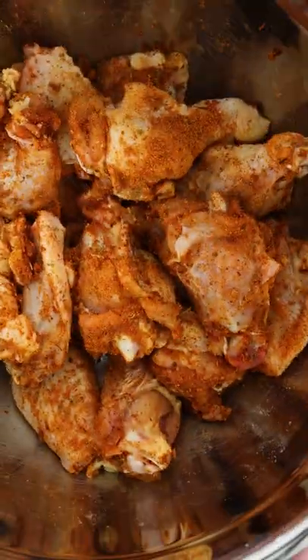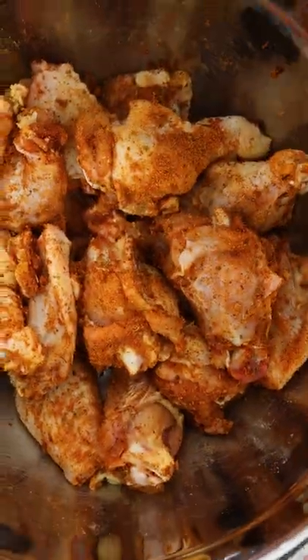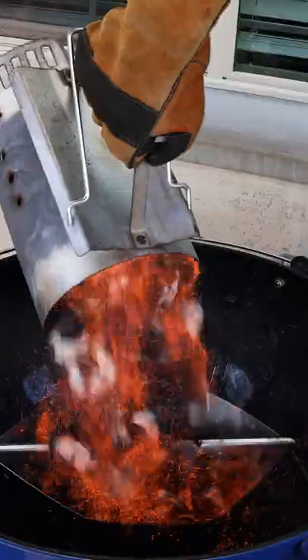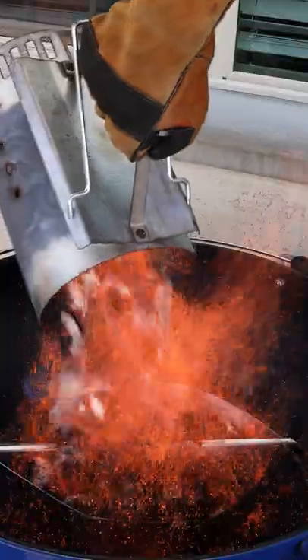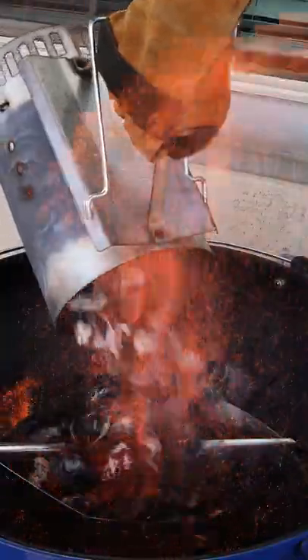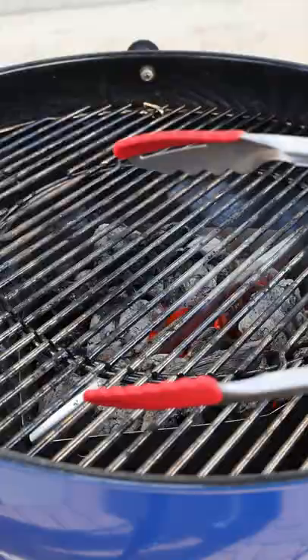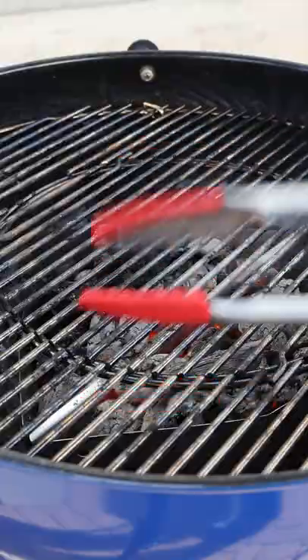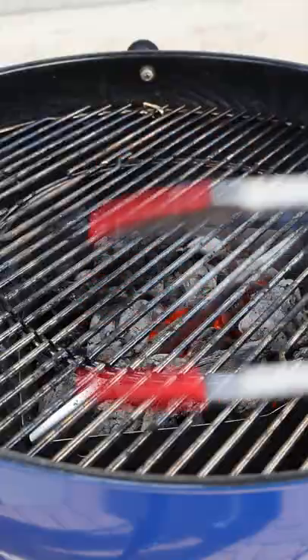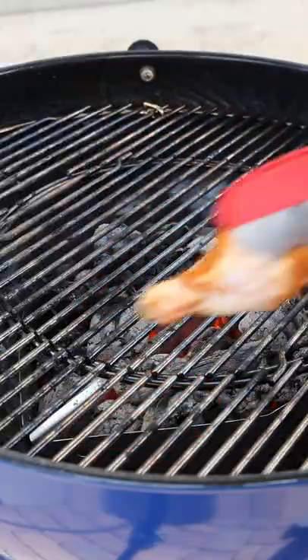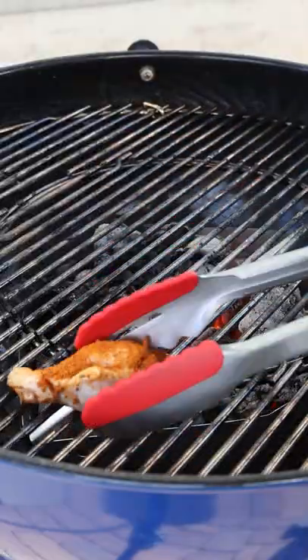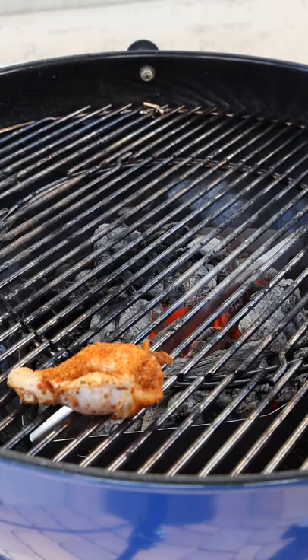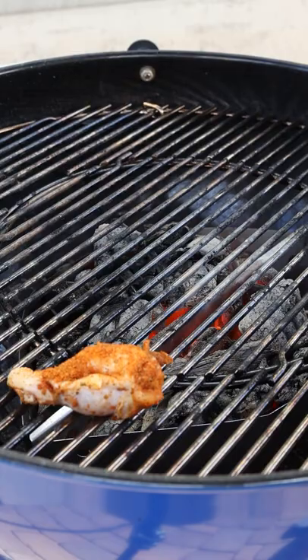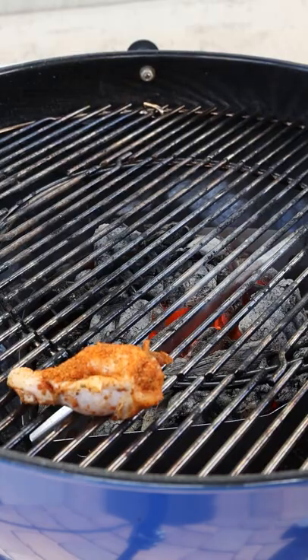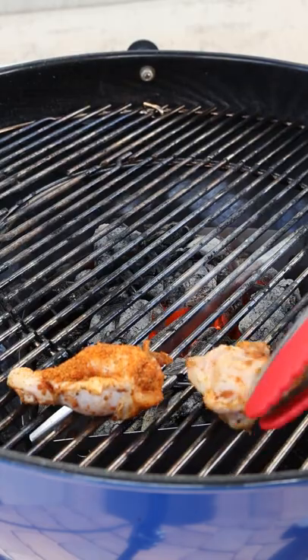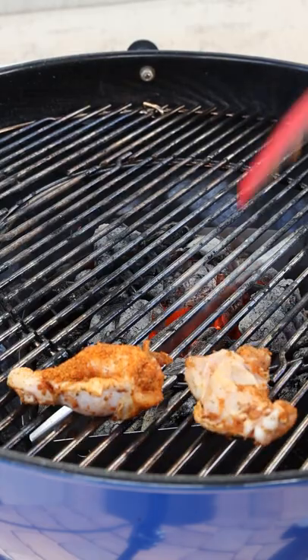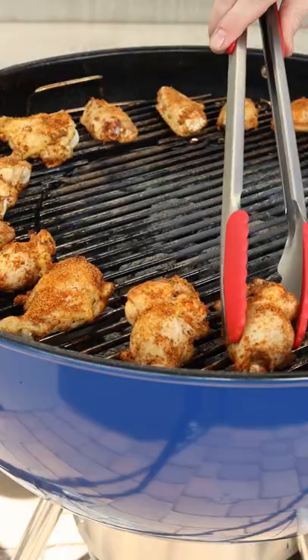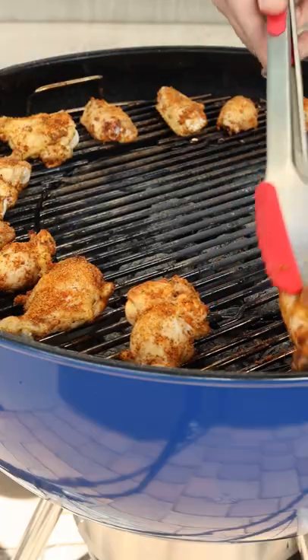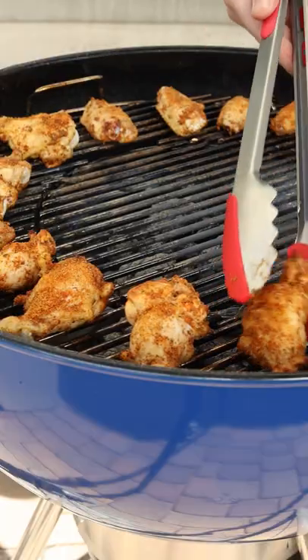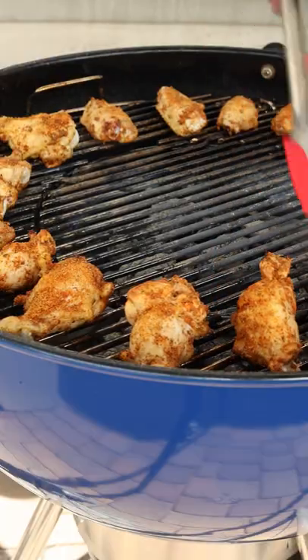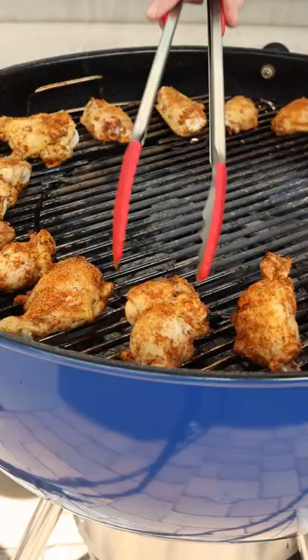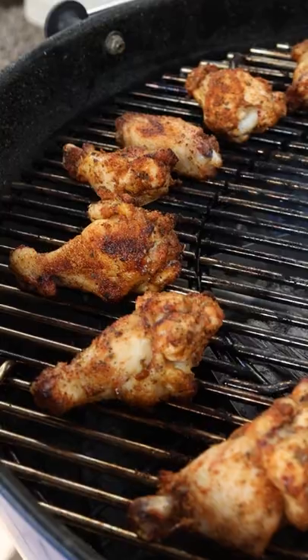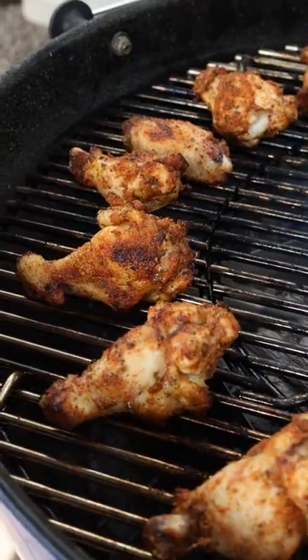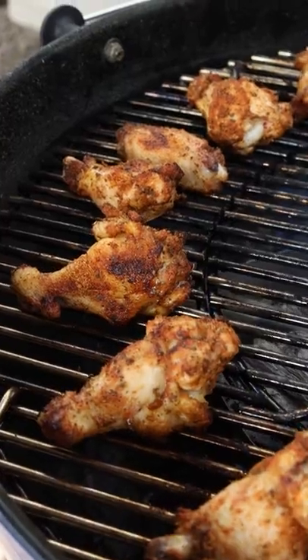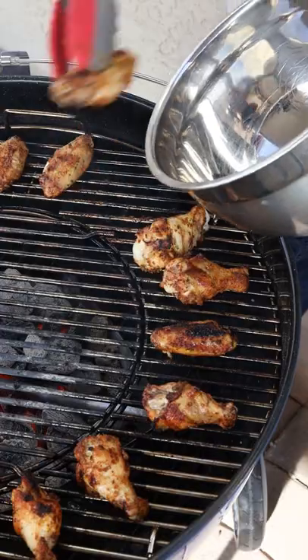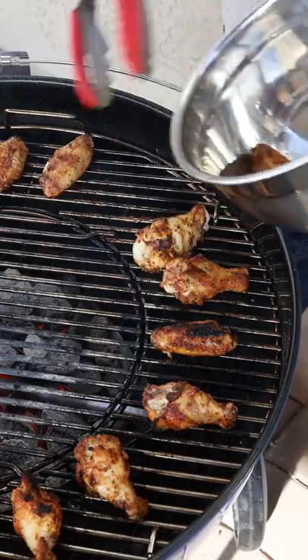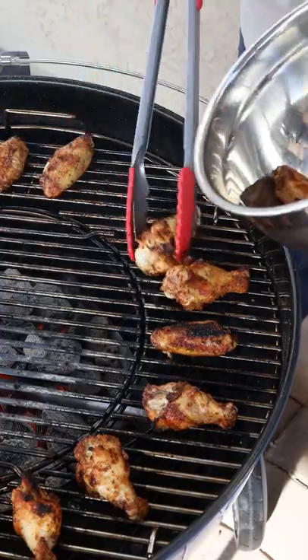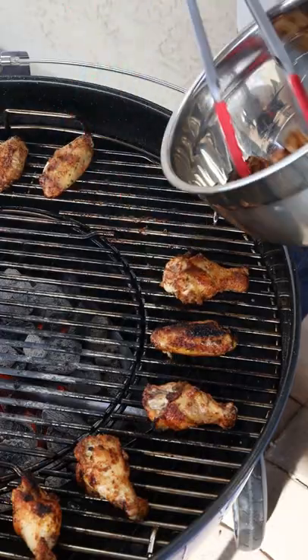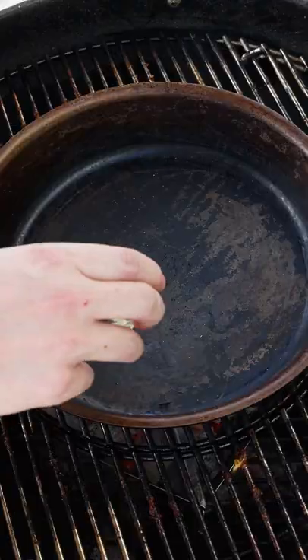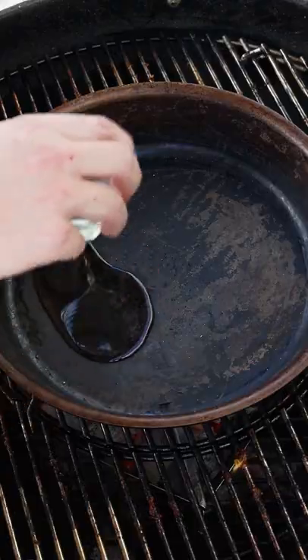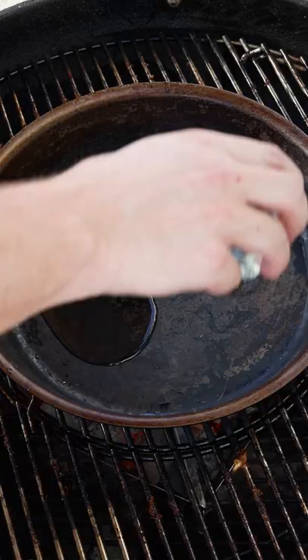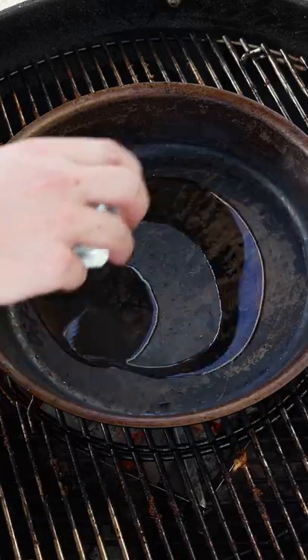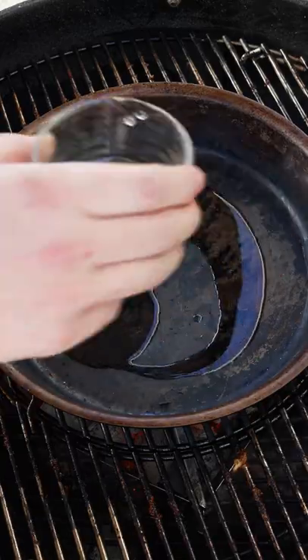Make sure that you flick those tongs to check, and we'll cook the wings indirect to make sure that we're cooking them all the way until about 165 to 170.